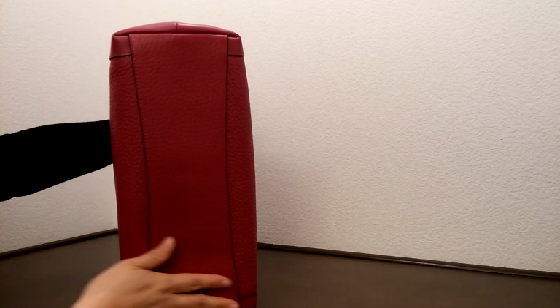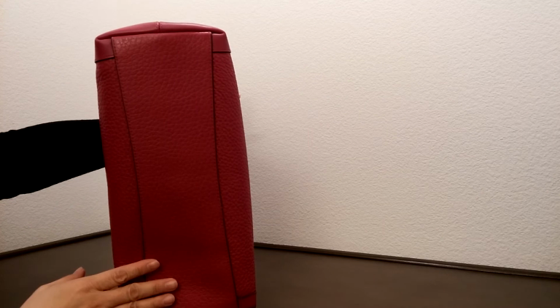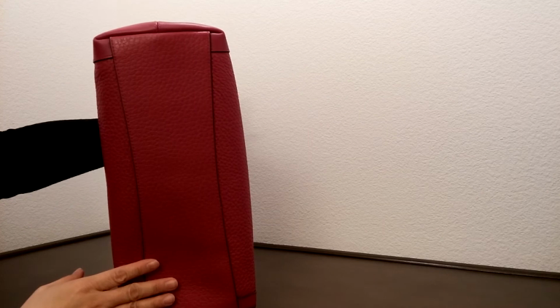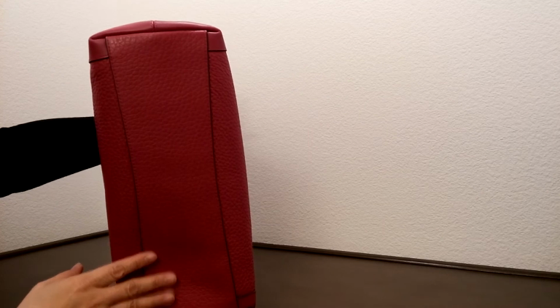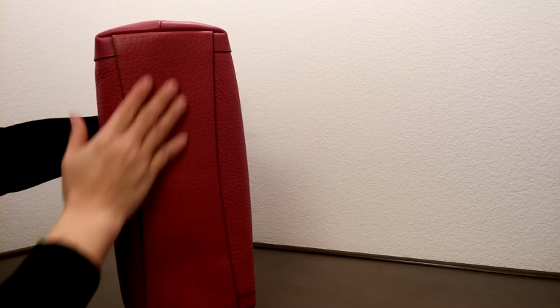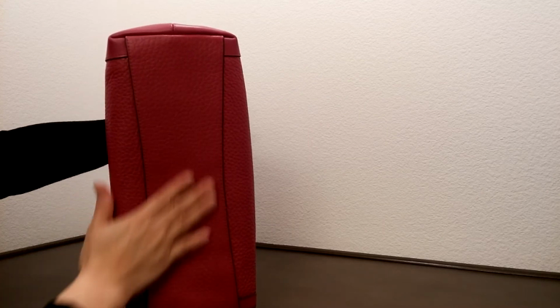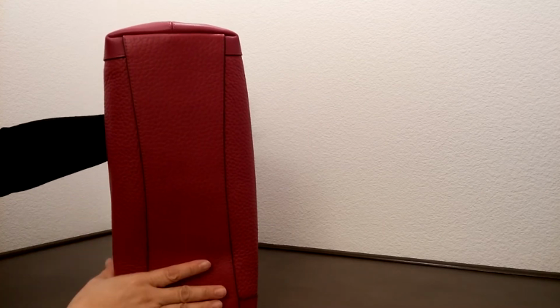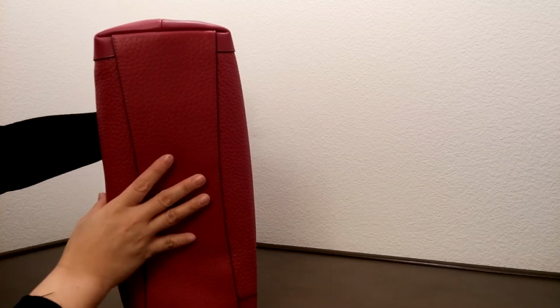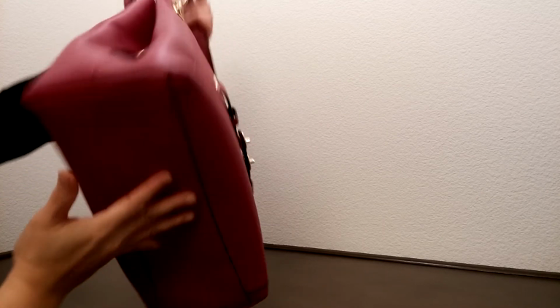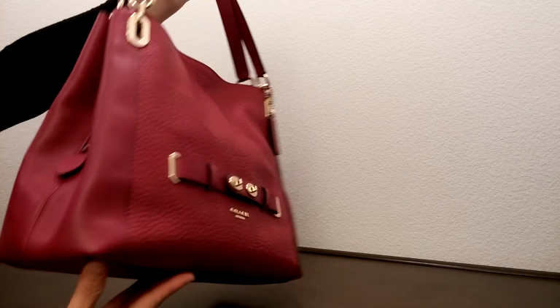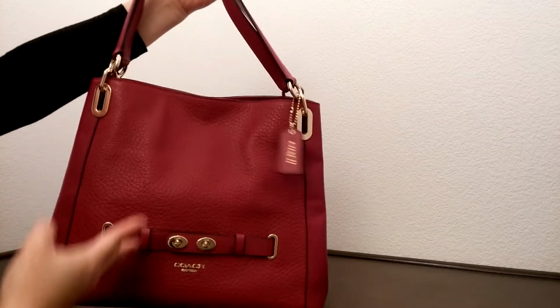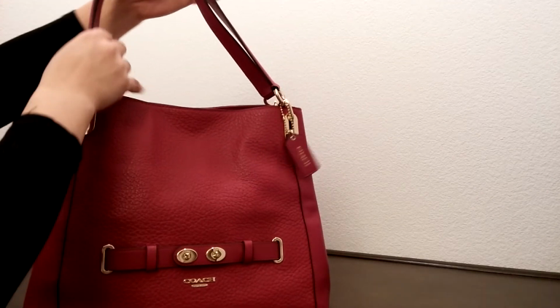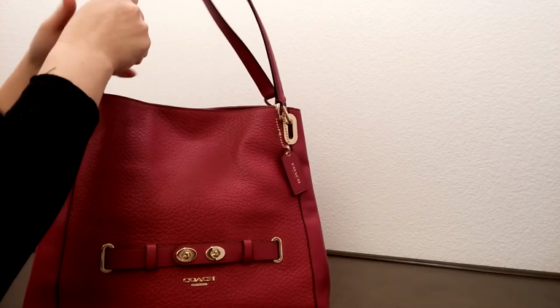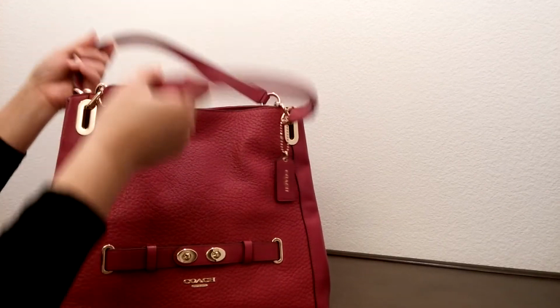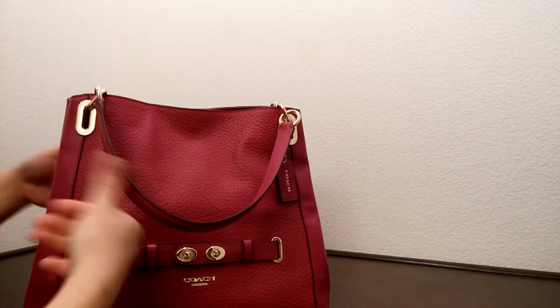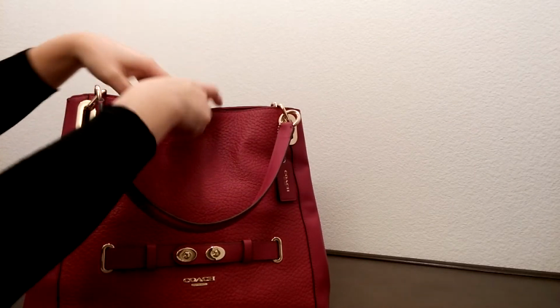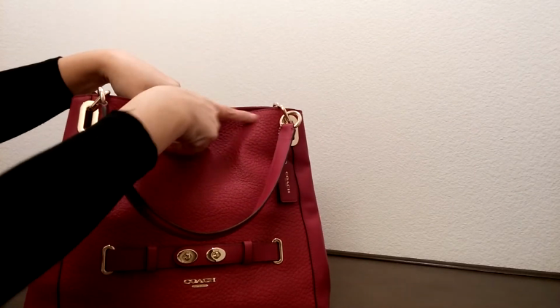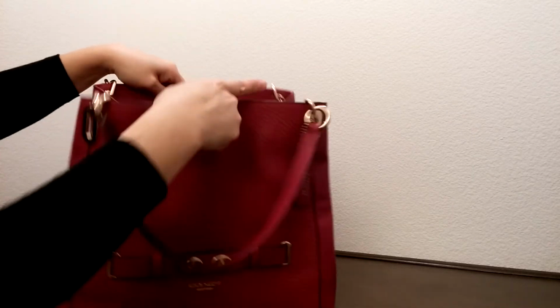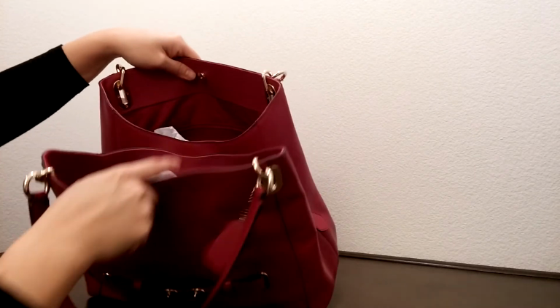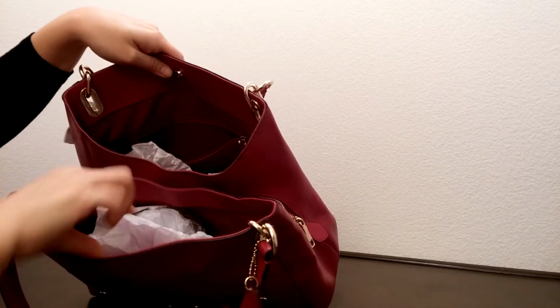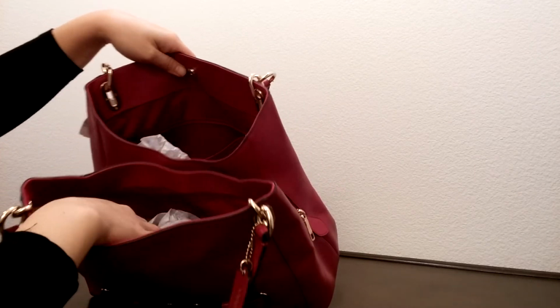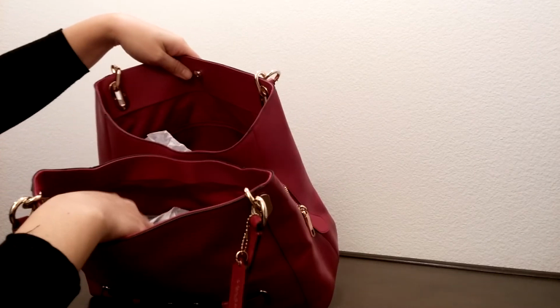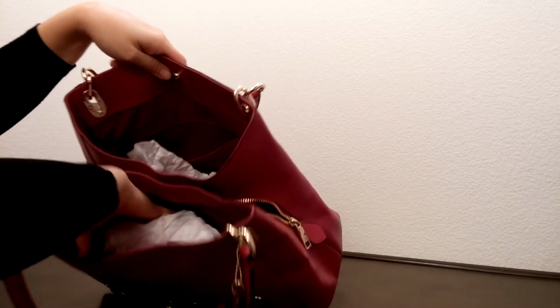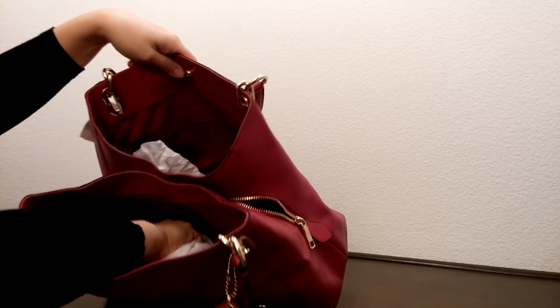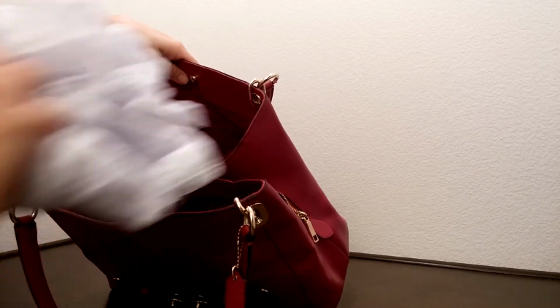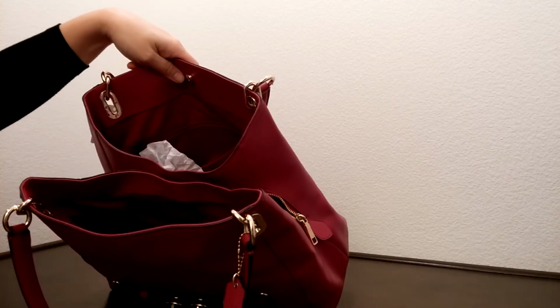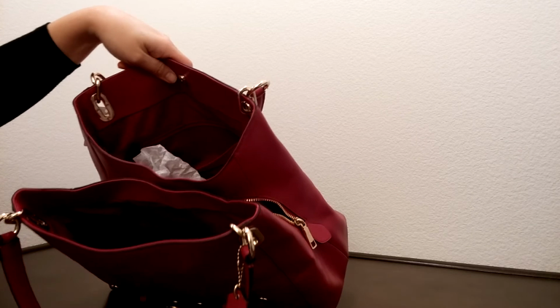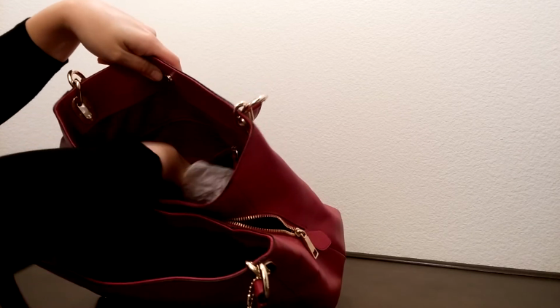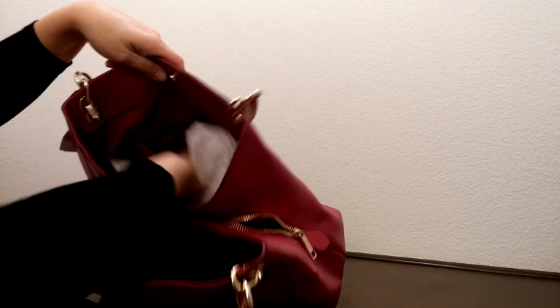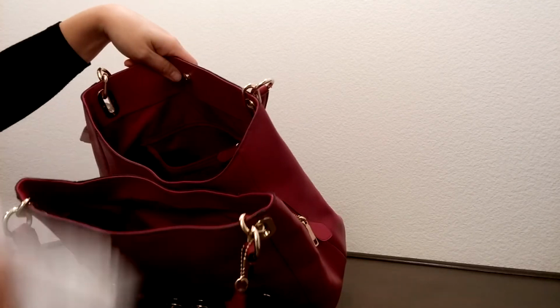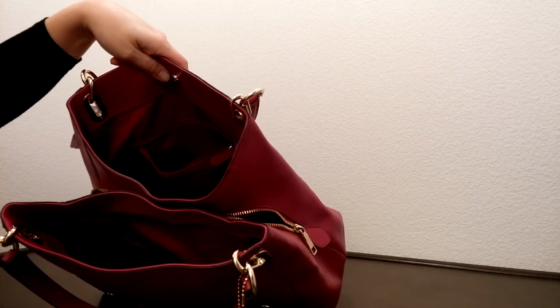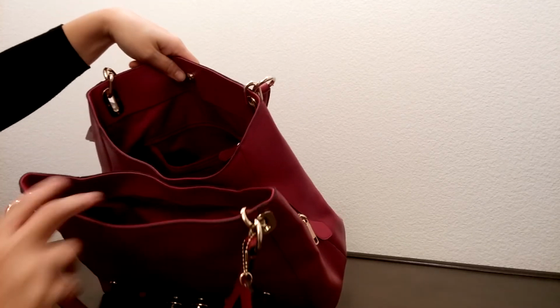They use a really rougher leather for the bottom here. On the inside of this bag, it has three separate compartments. Let me remove the paper here to give it a shape.